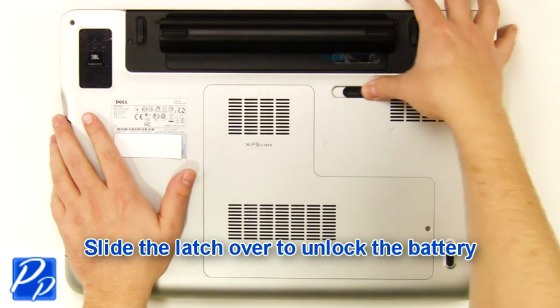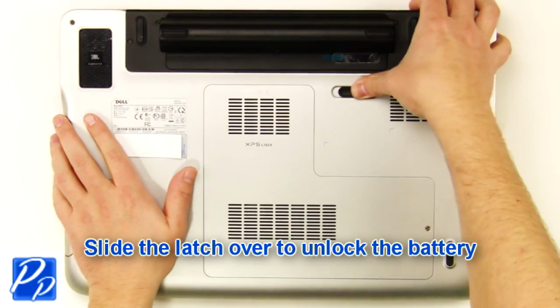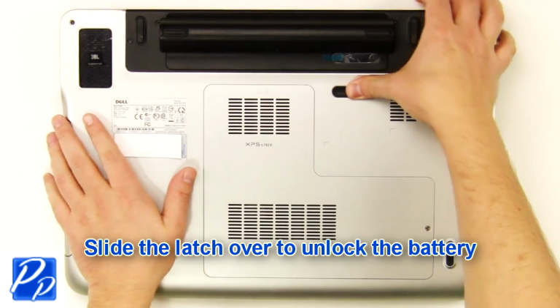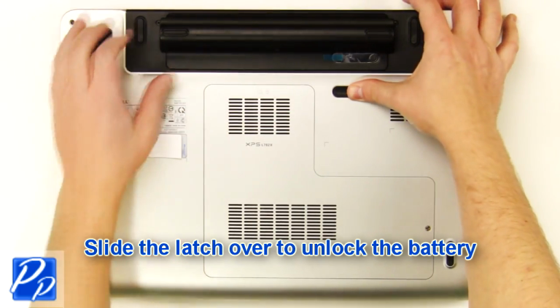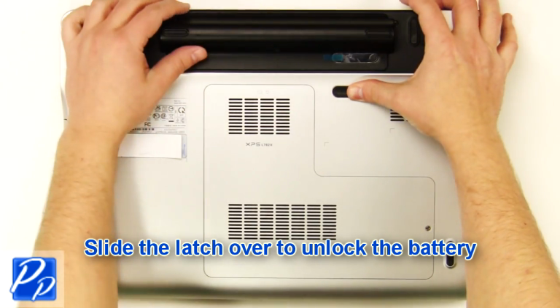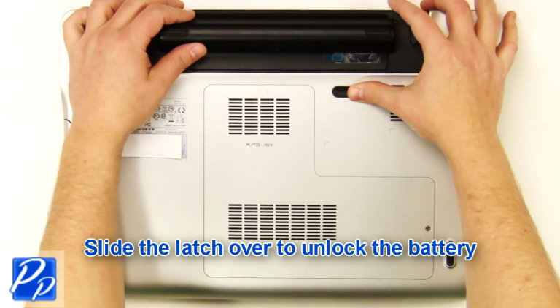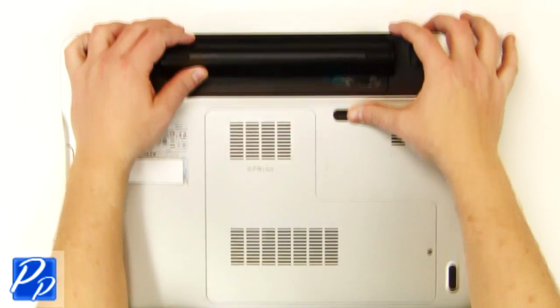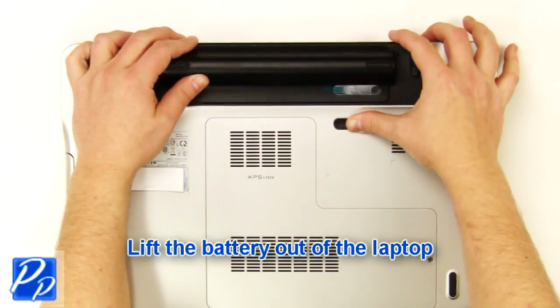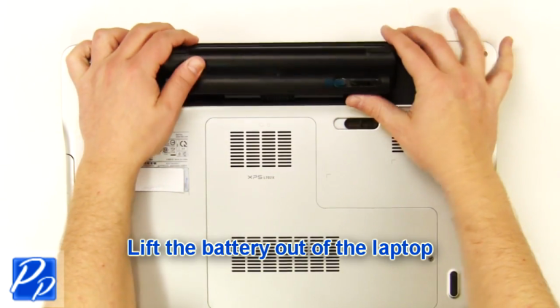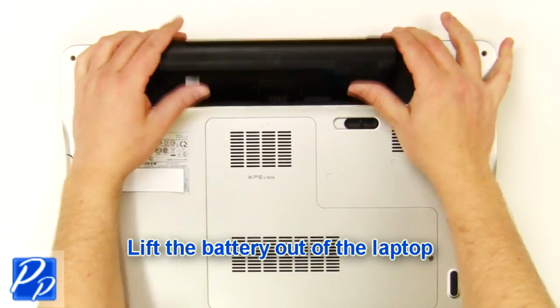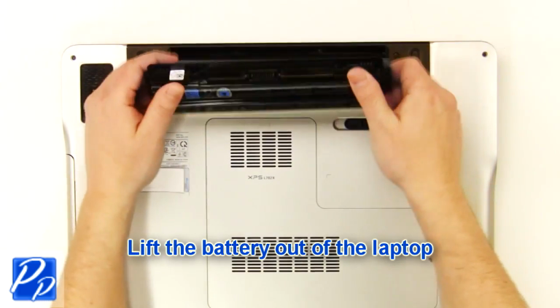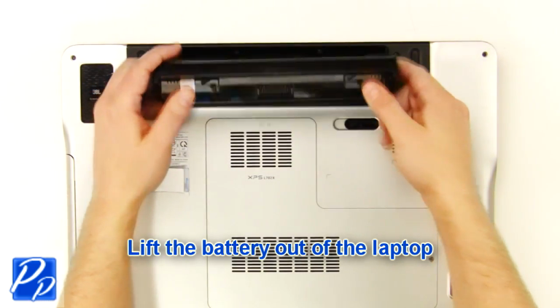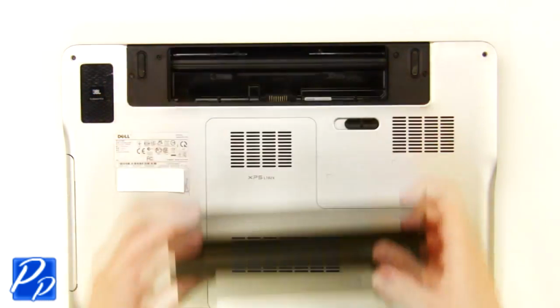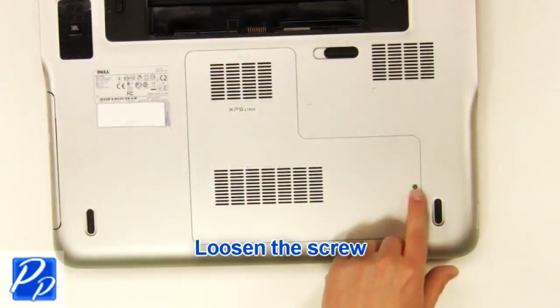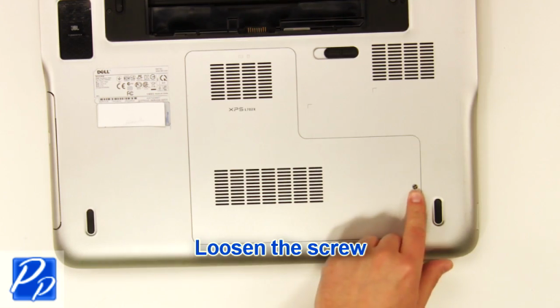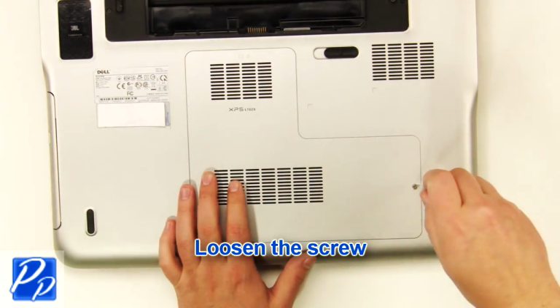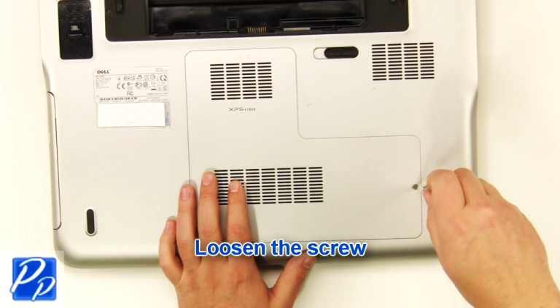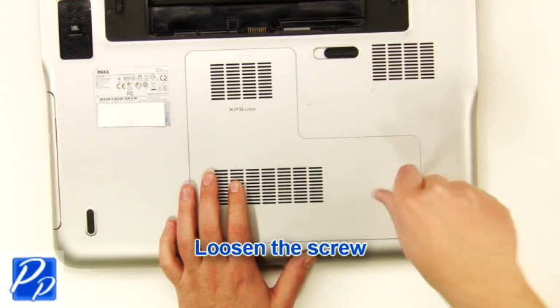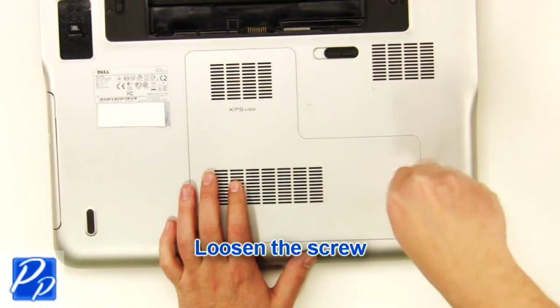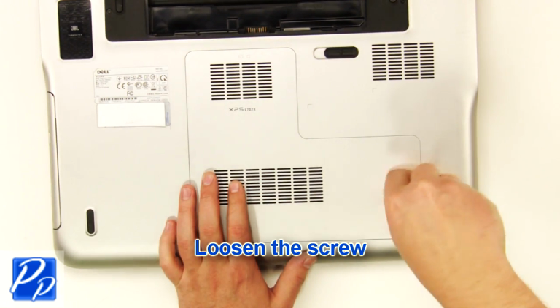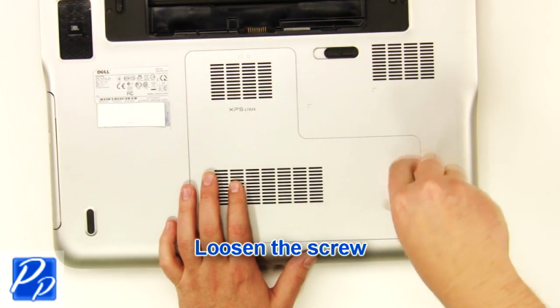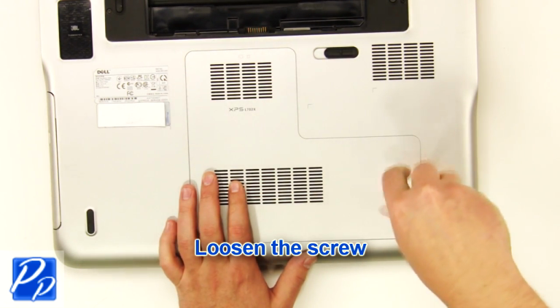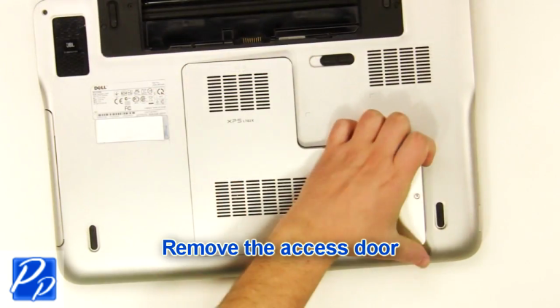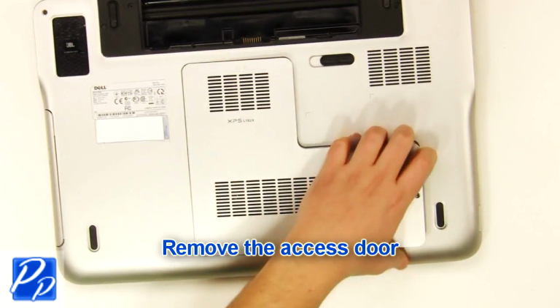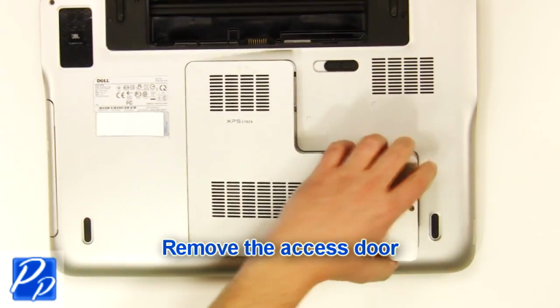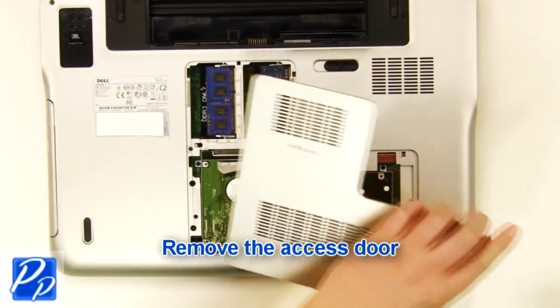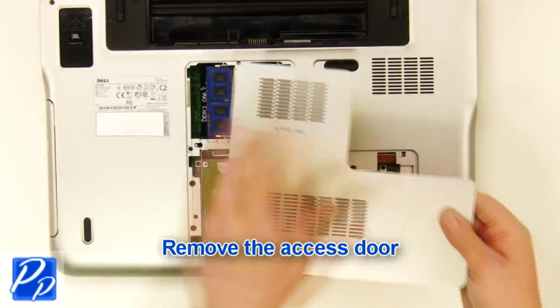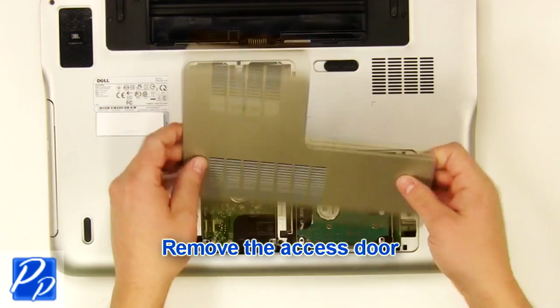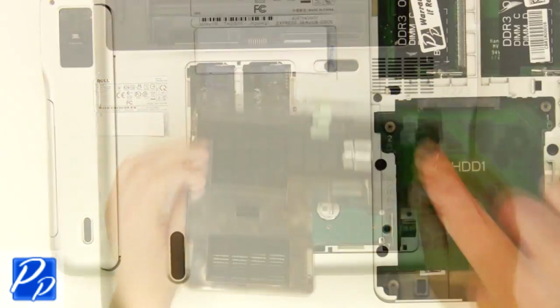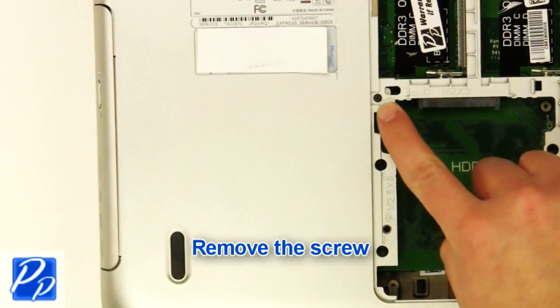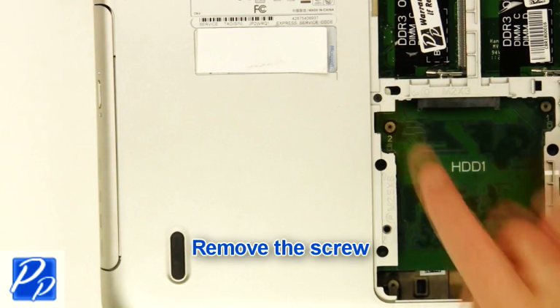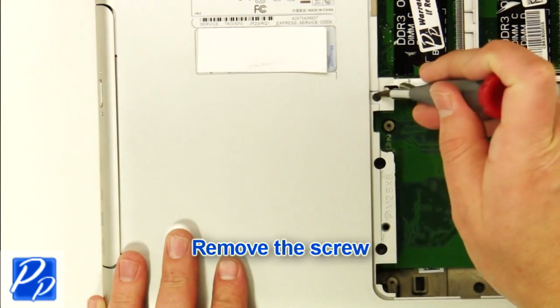Slide the latch over to unlock the battery. Lift the battery out of the laptop. Loosen the screw. Remove the access door. Remove the screw.